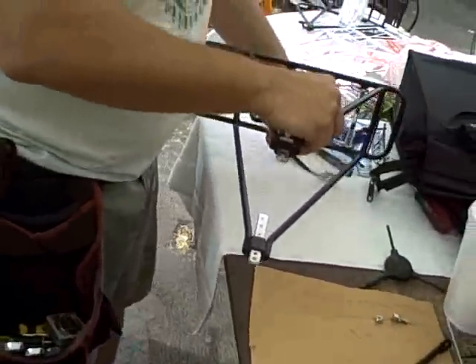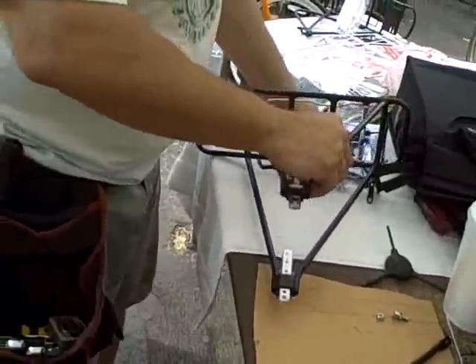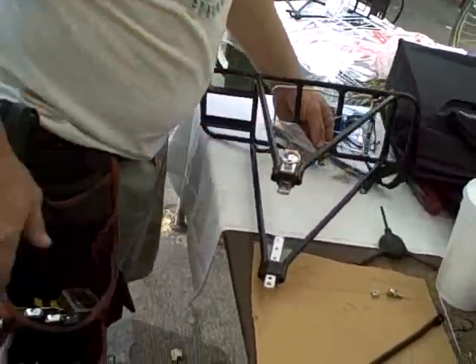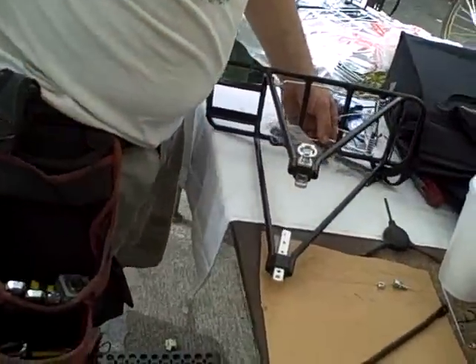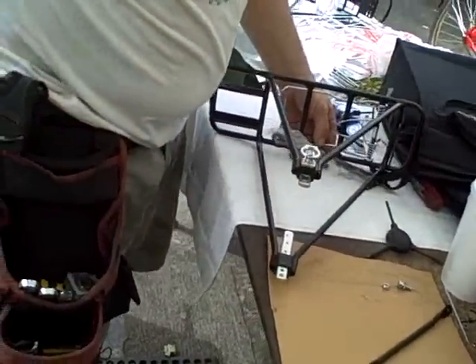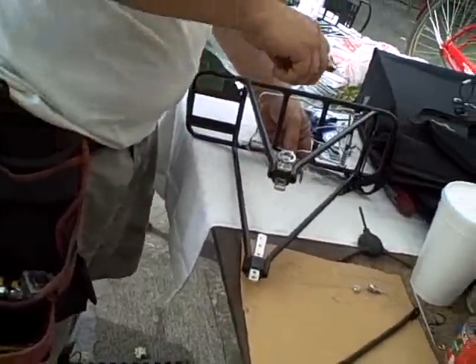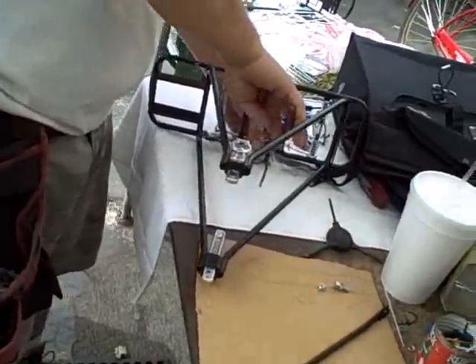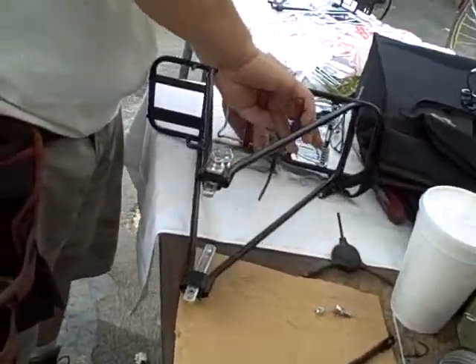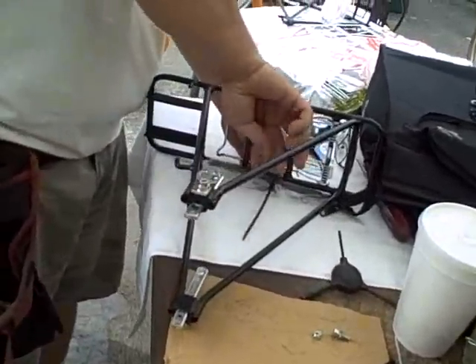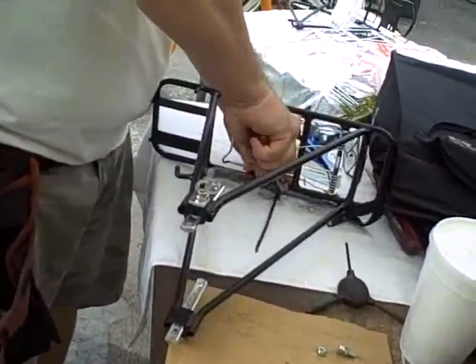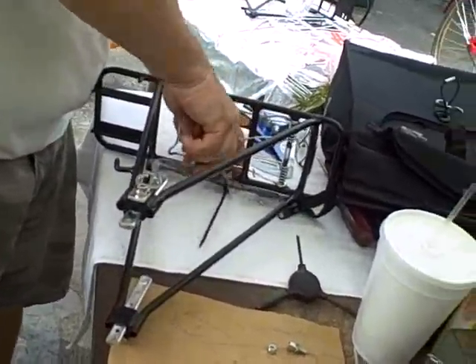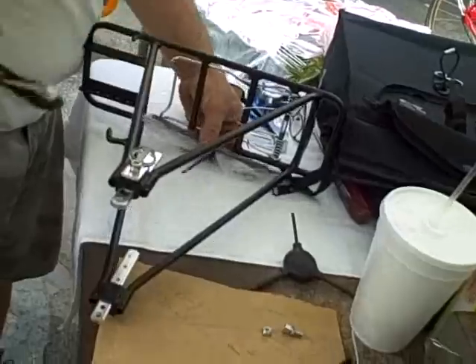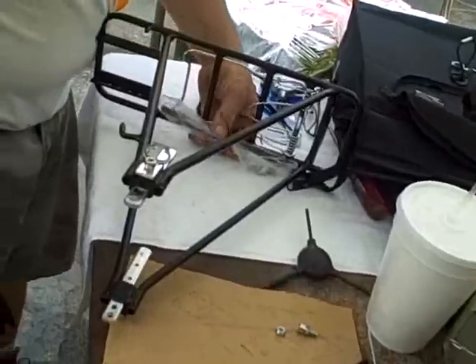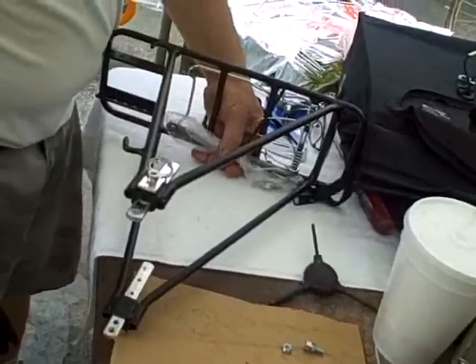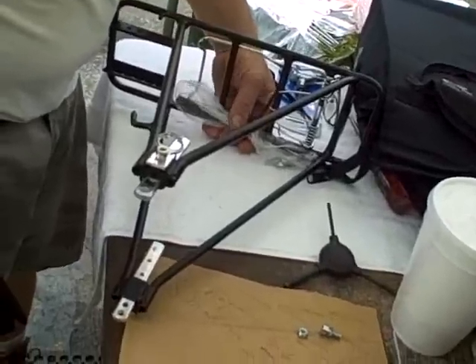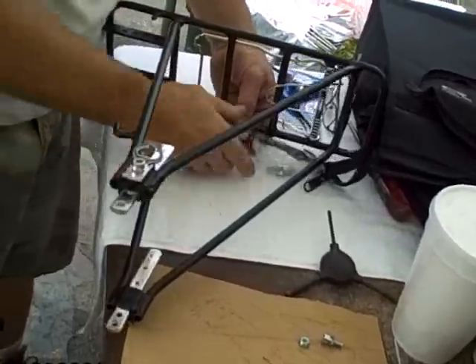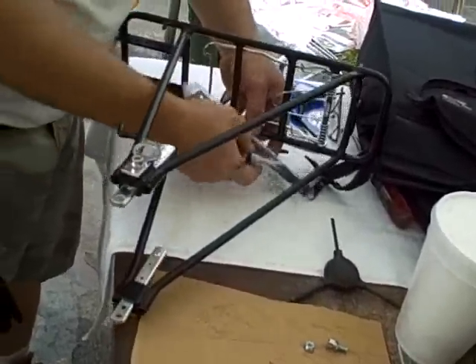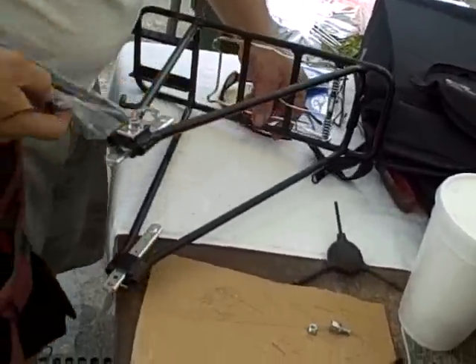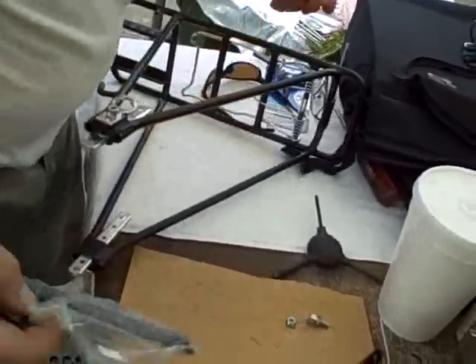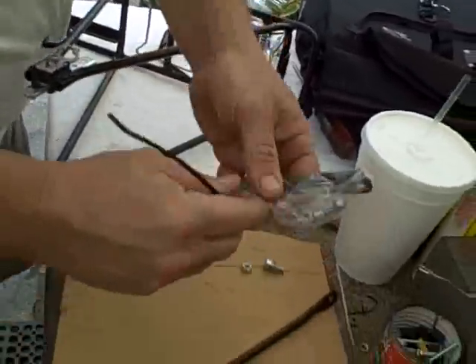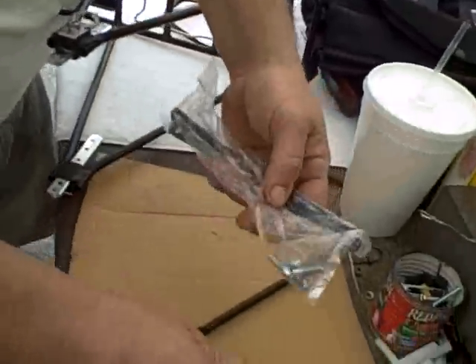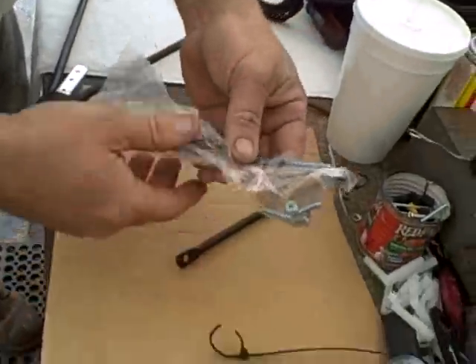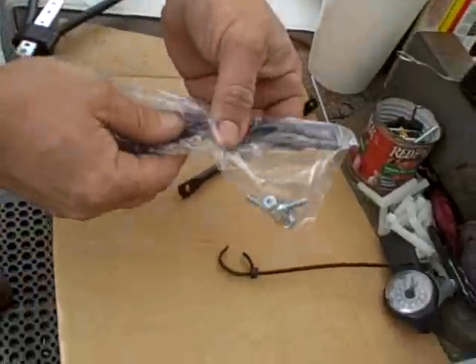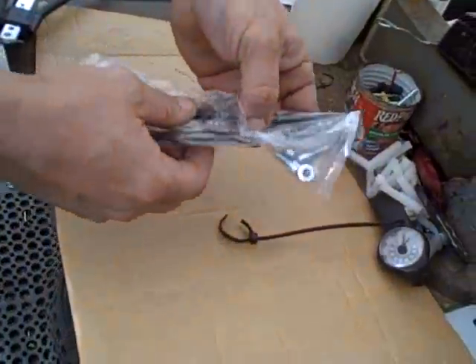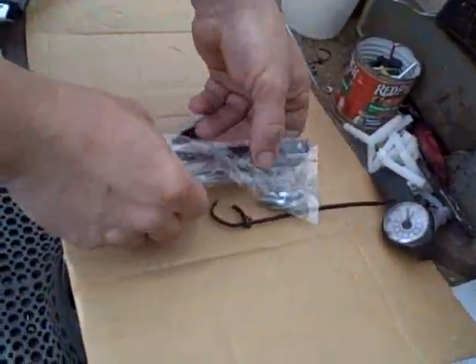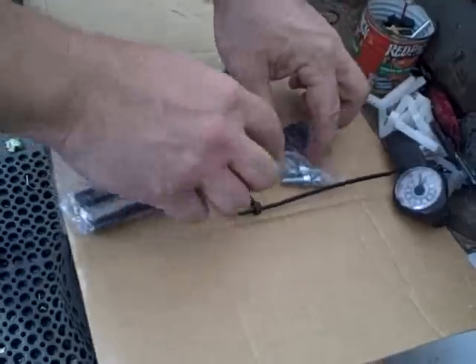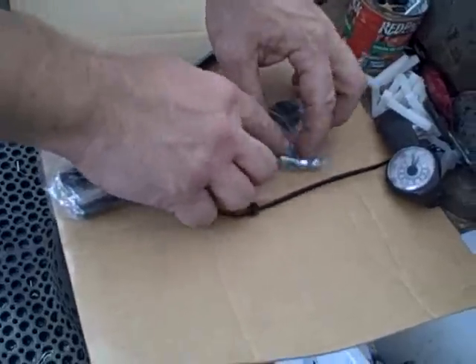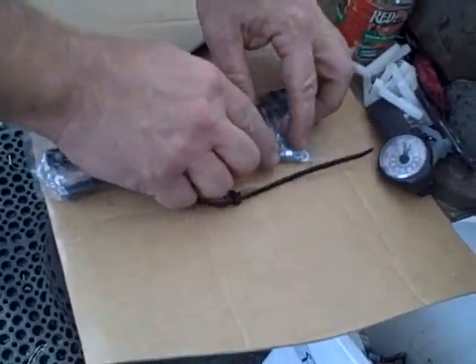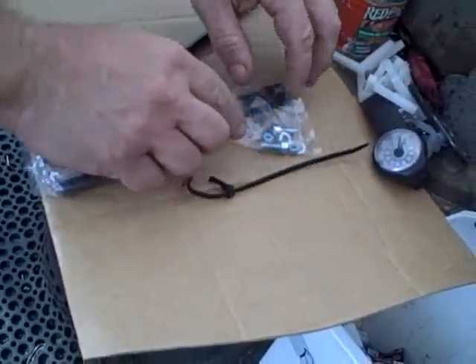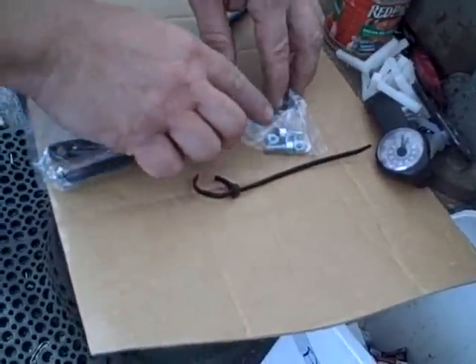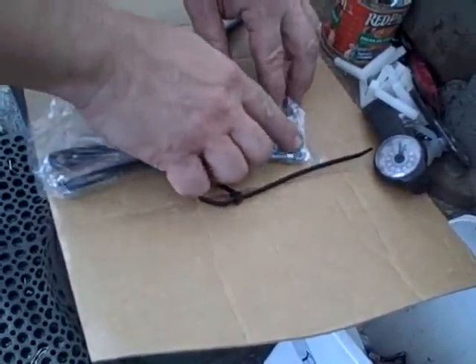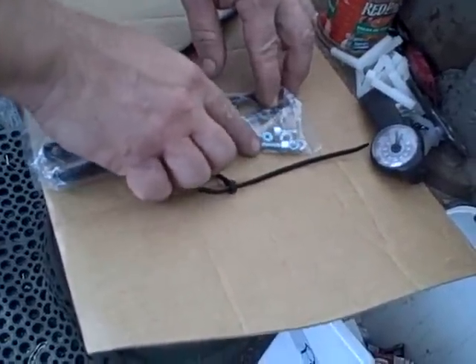This comes with two arms. The hardware packet is tie-wrapped right onto there too. It has two arms and two nuts and bolts.